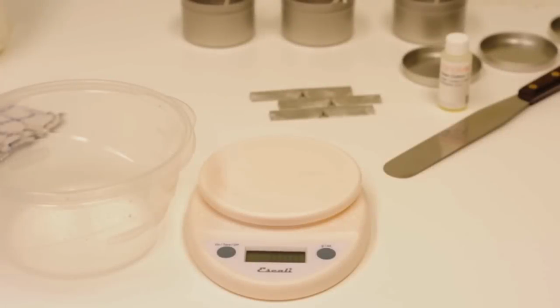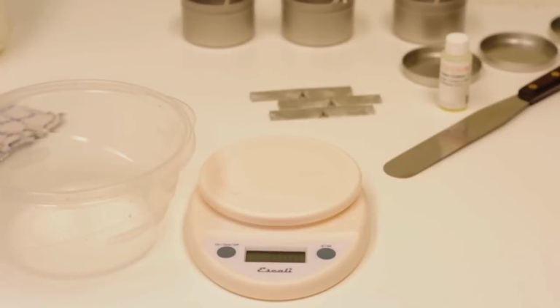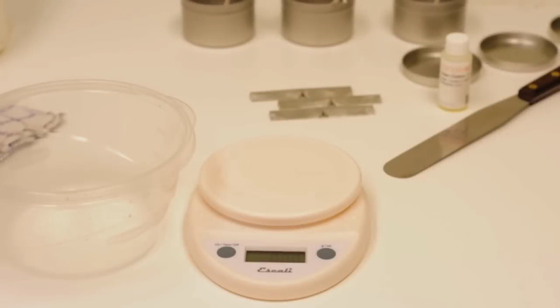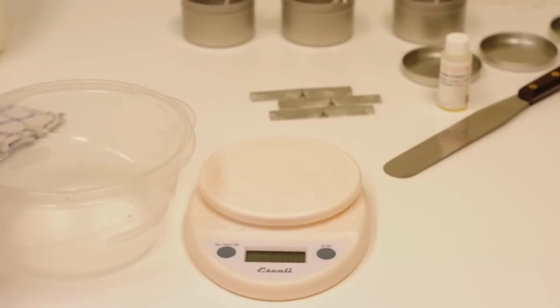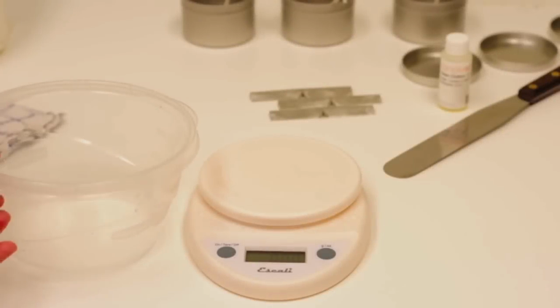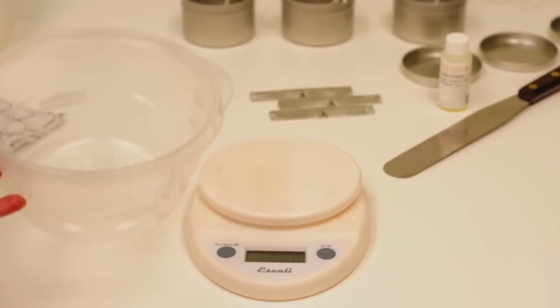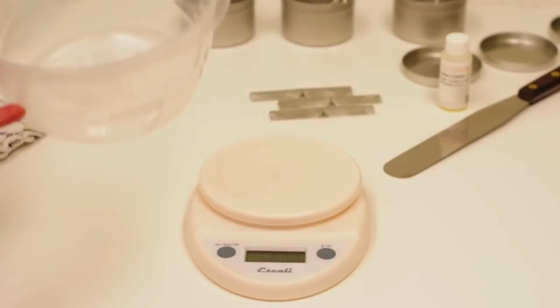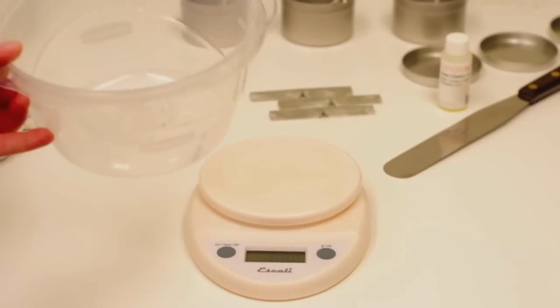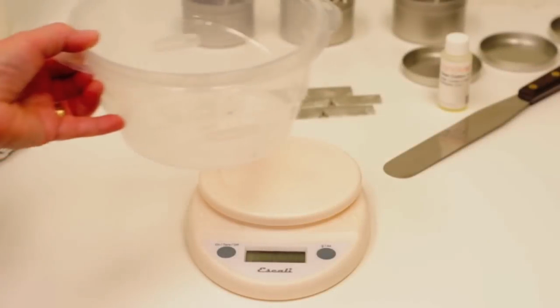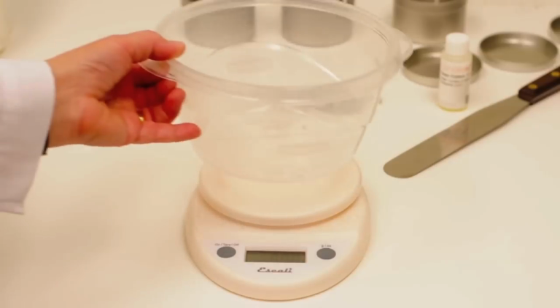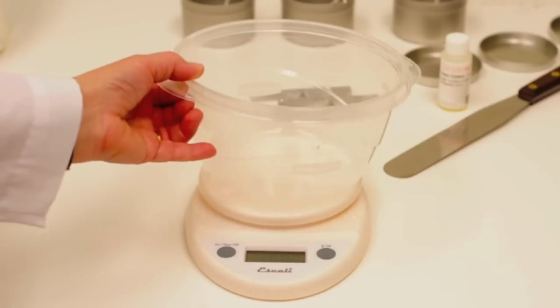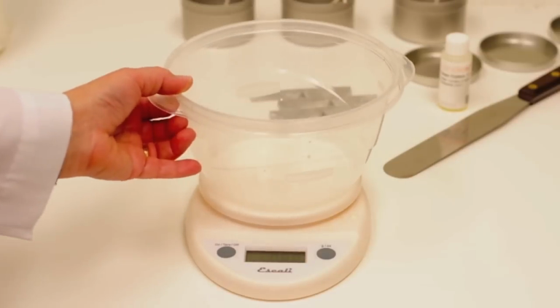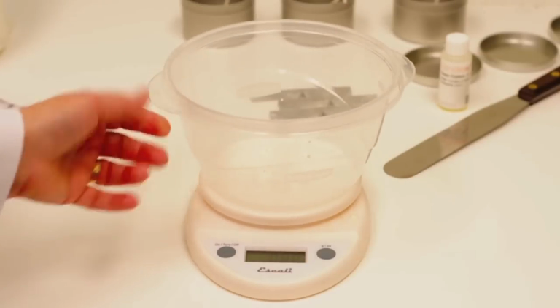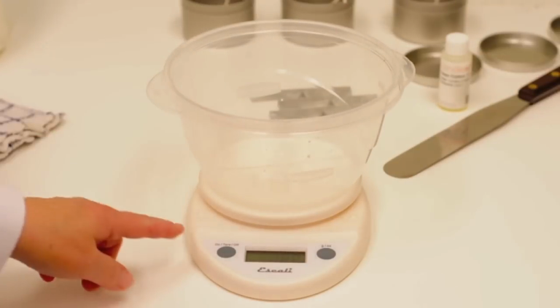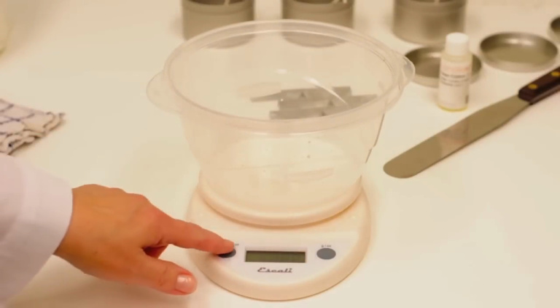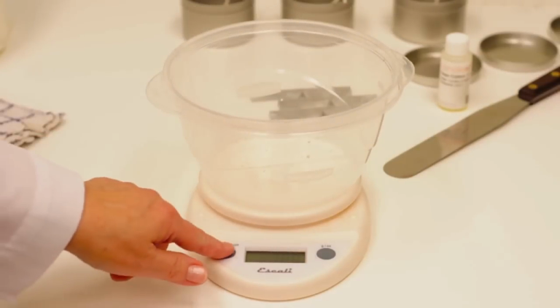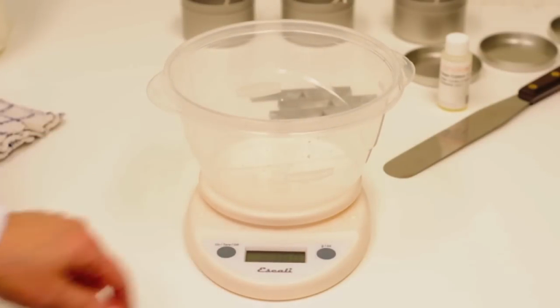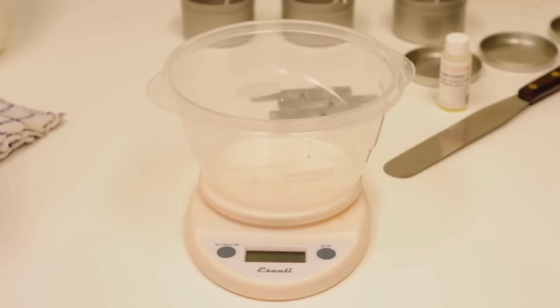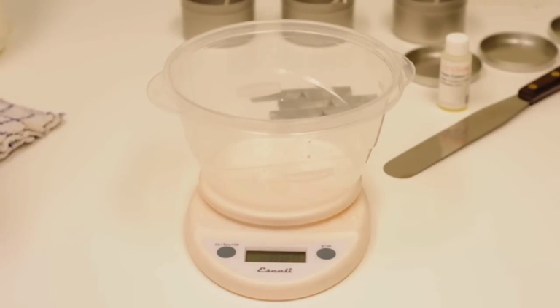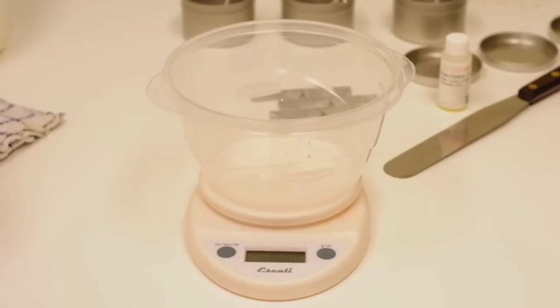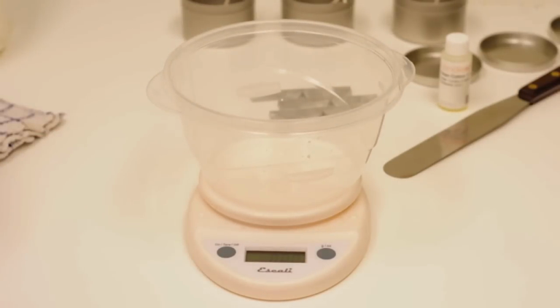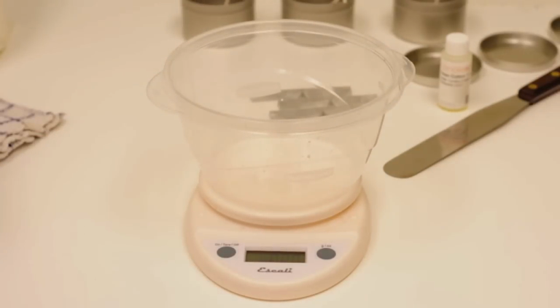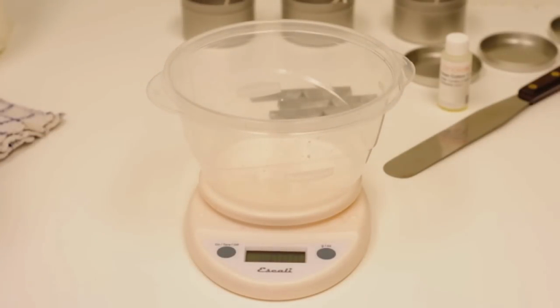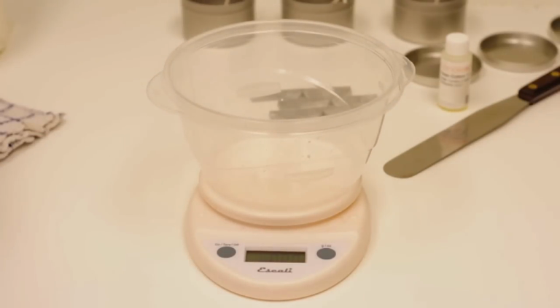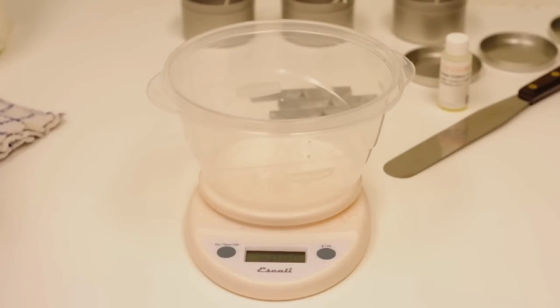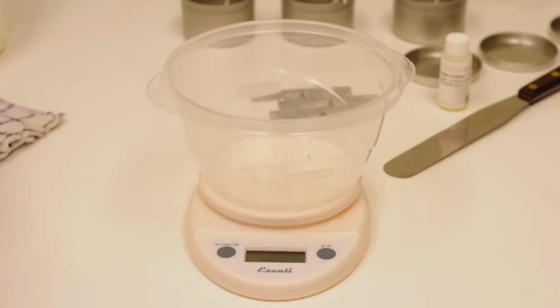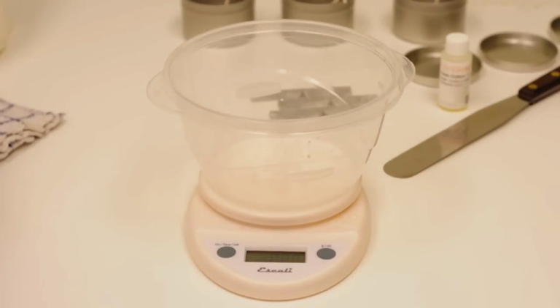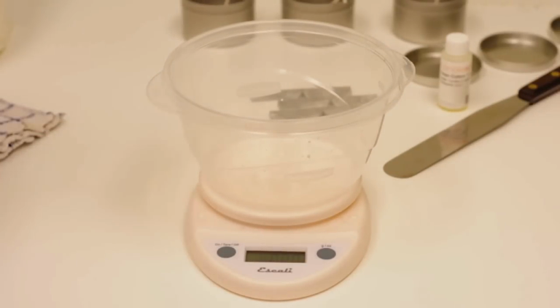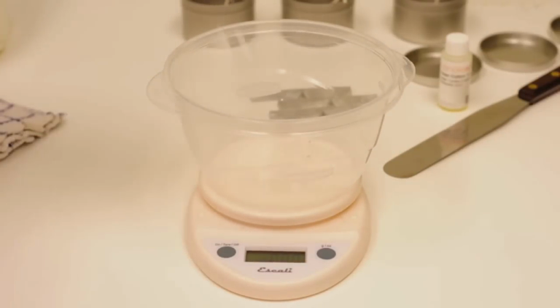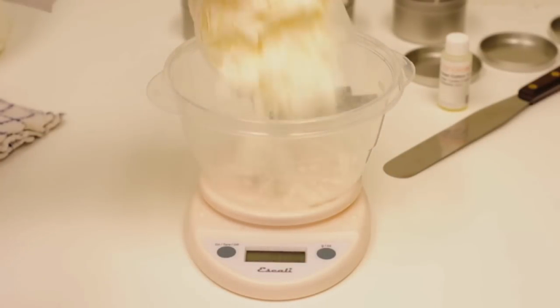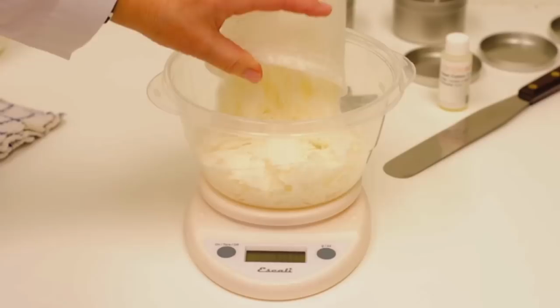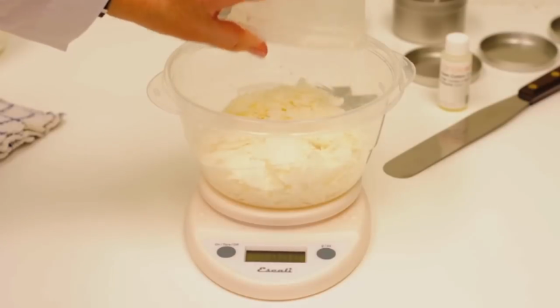First, place the microwave safe container on the scale and tare it to zero. Next, weigh 16 ounces of soy wax in the container.